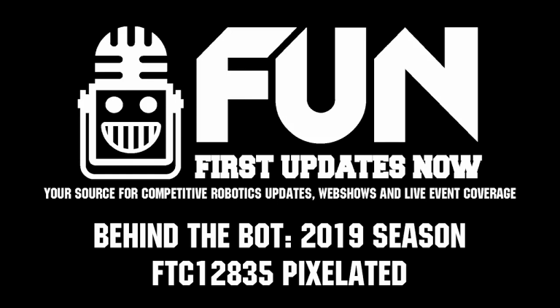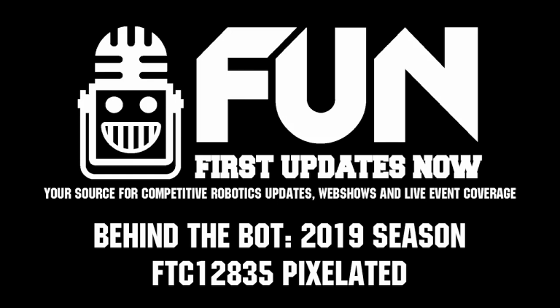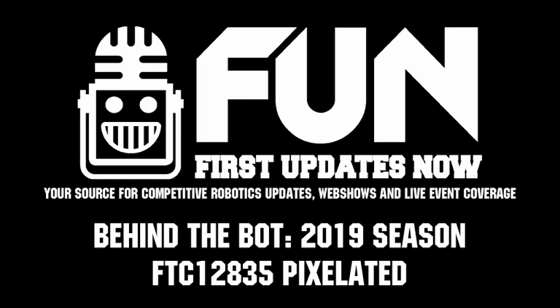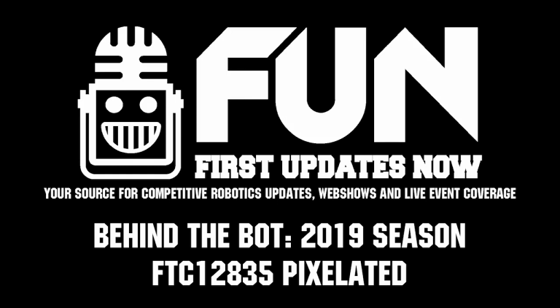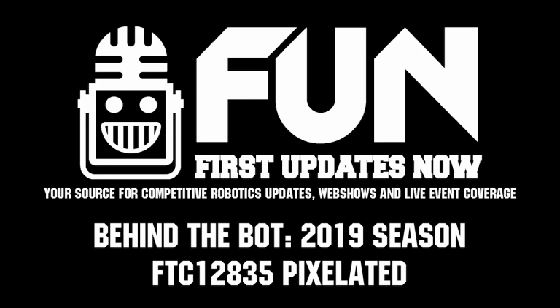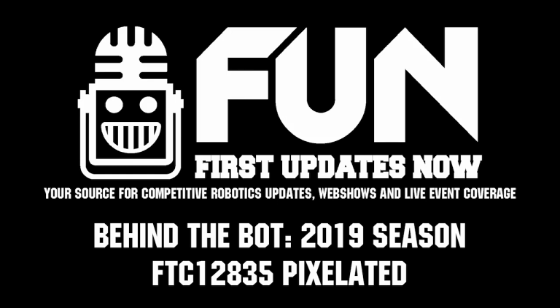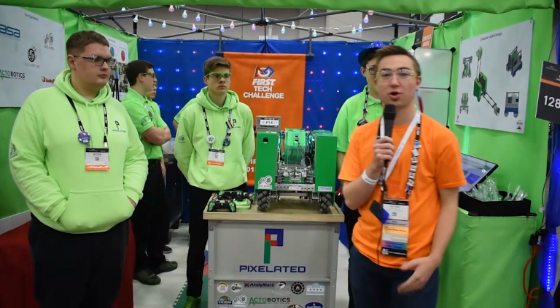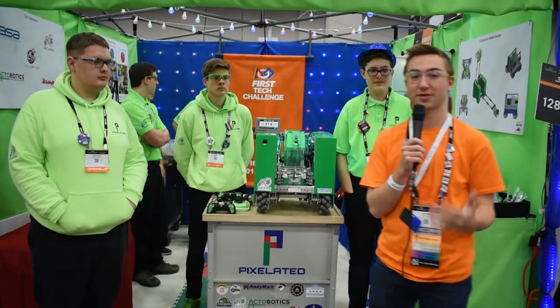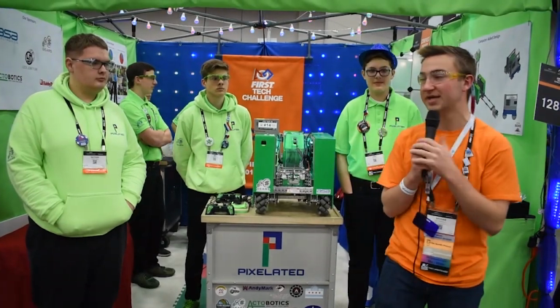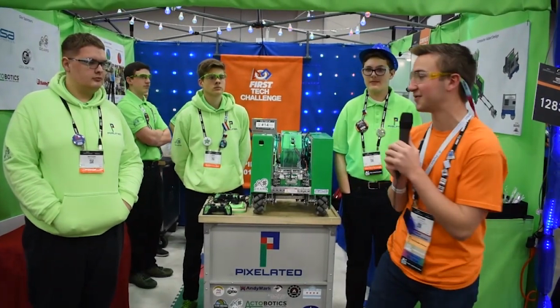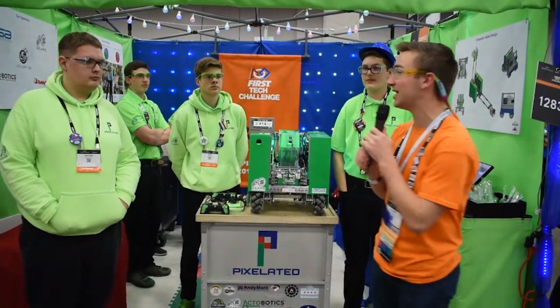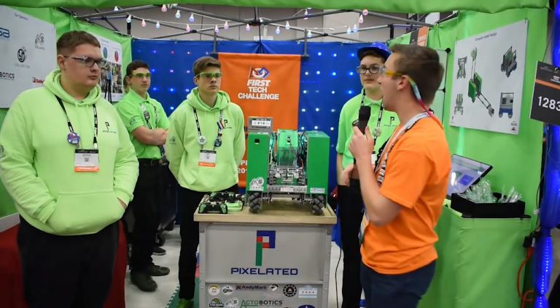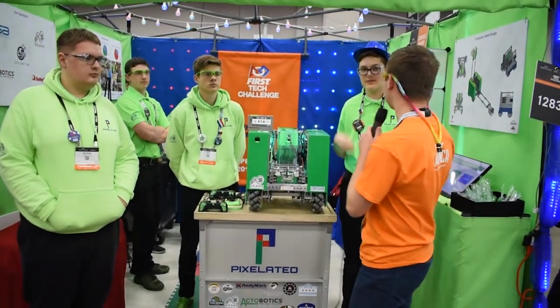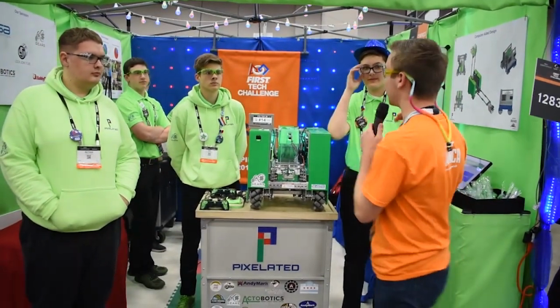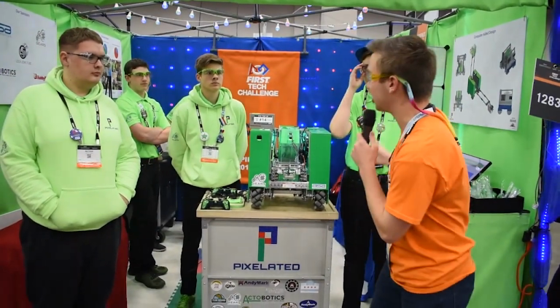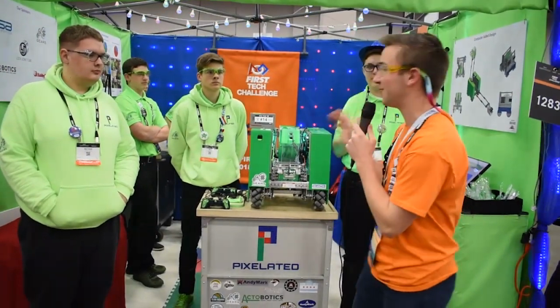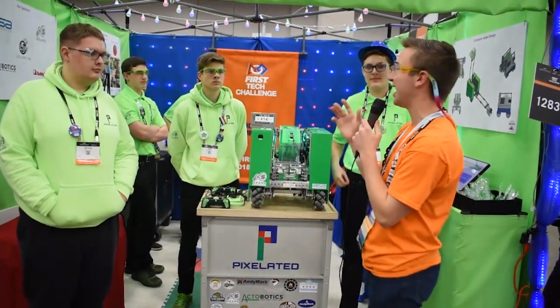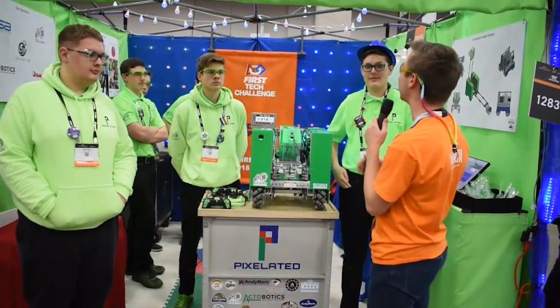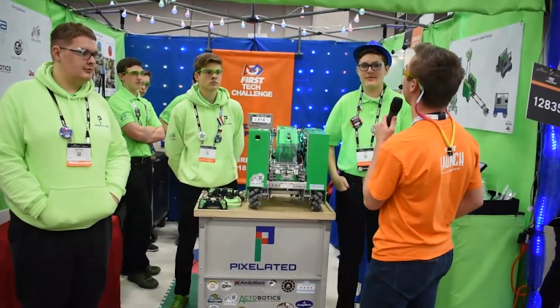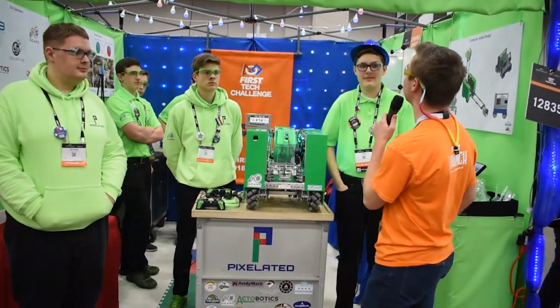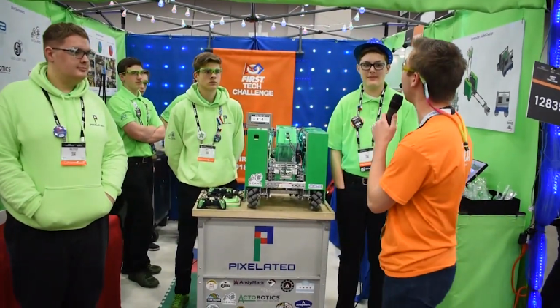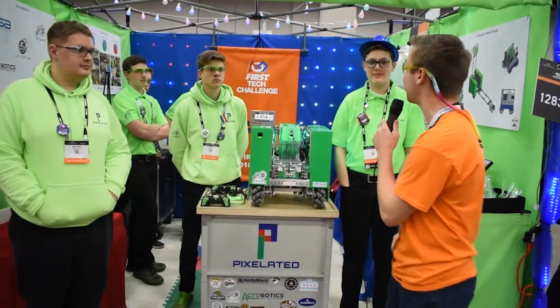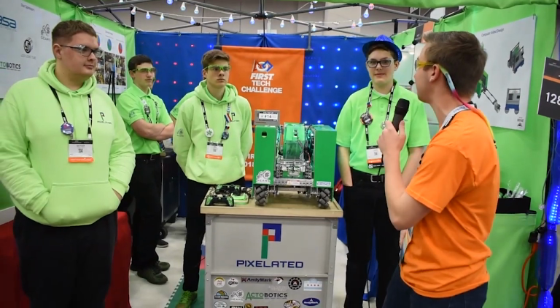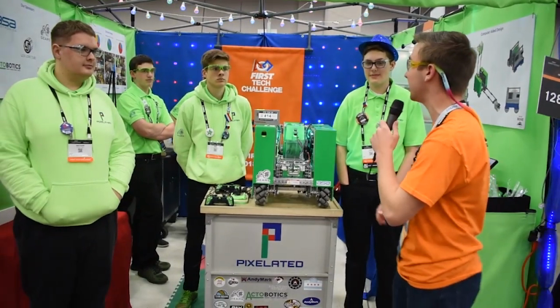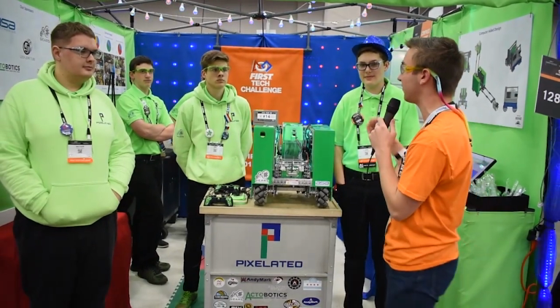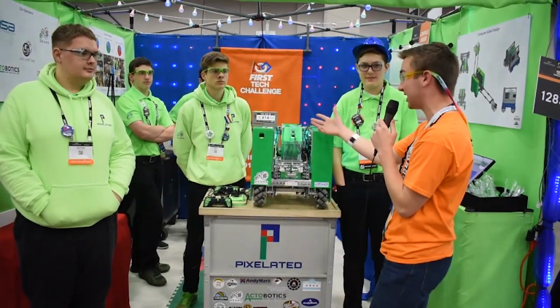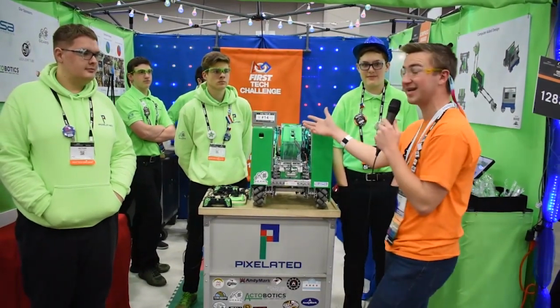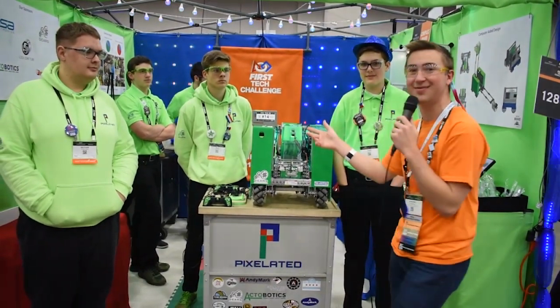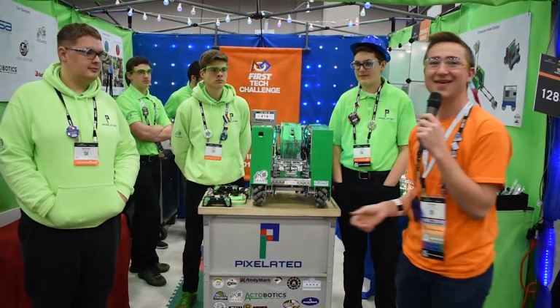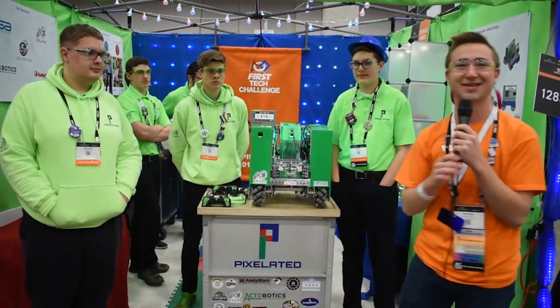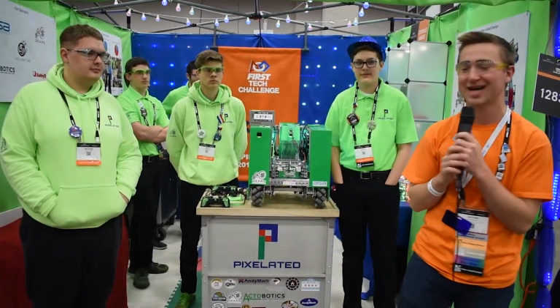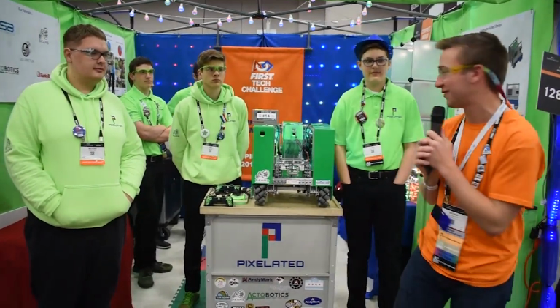Hey, I'm Nathan here at the Detroit Championship reporting for First Updates Now FTC. I am here with Josh, Ben, and Nathan. They're on team 12835 Pixelated, the 14th ranked team in the FTC Top 25.